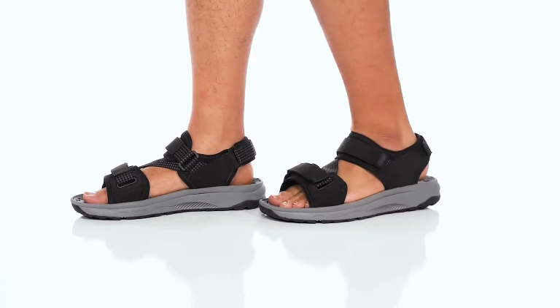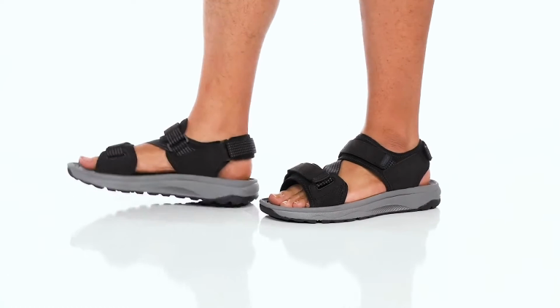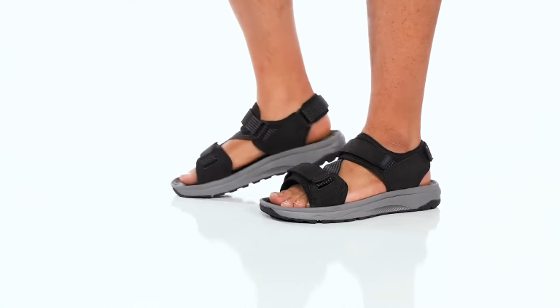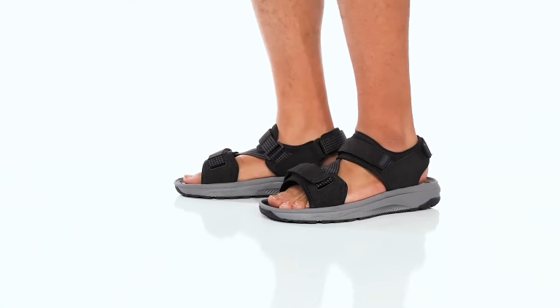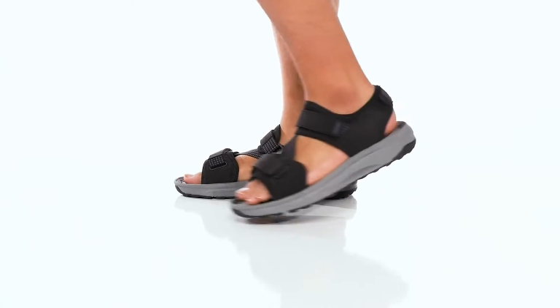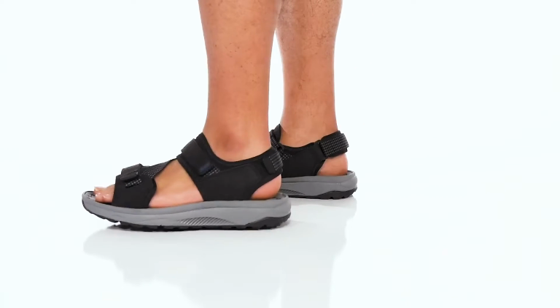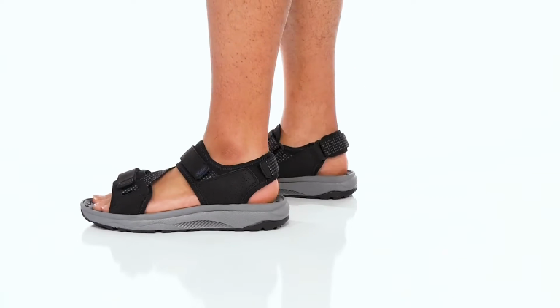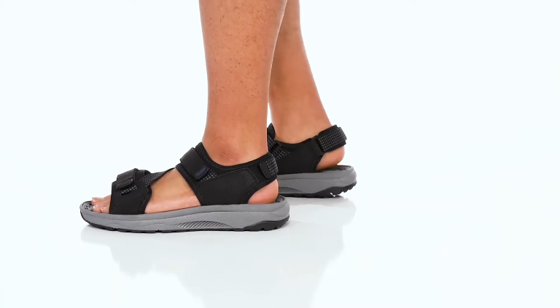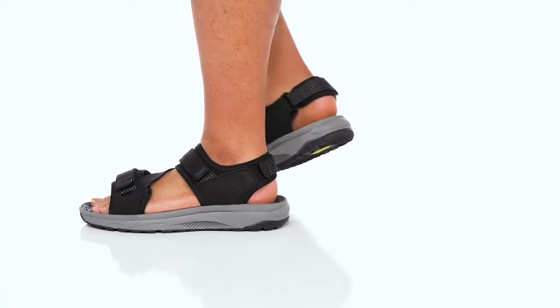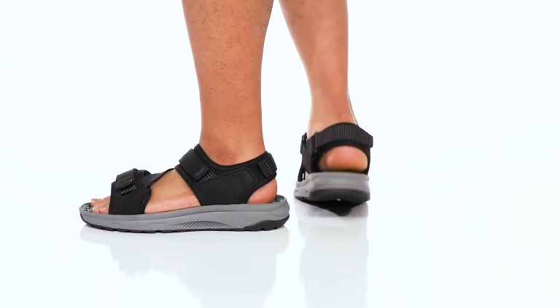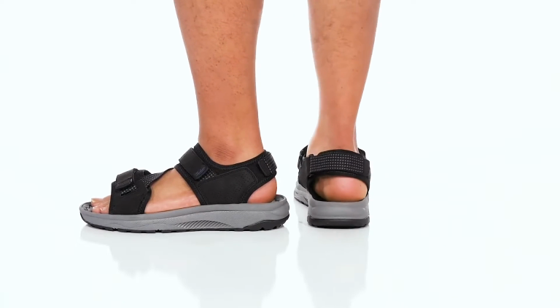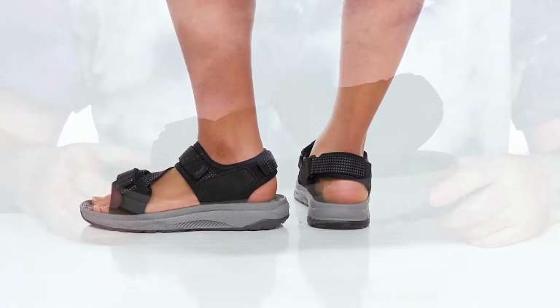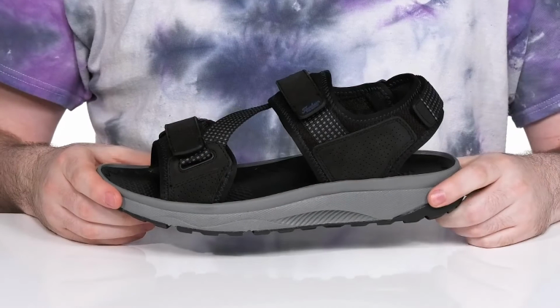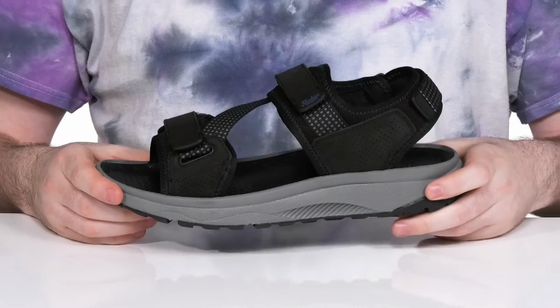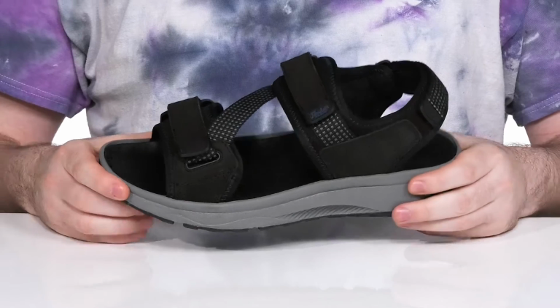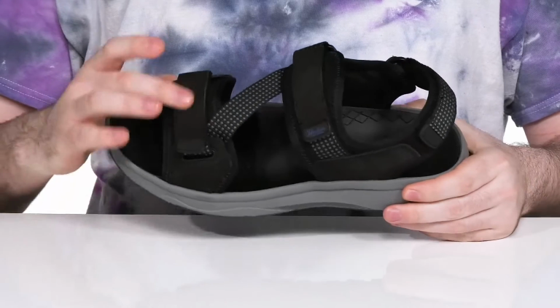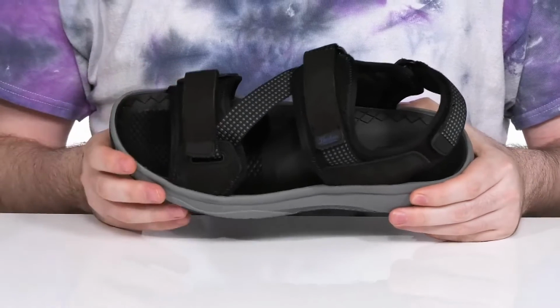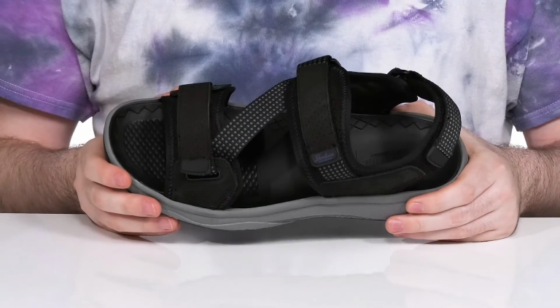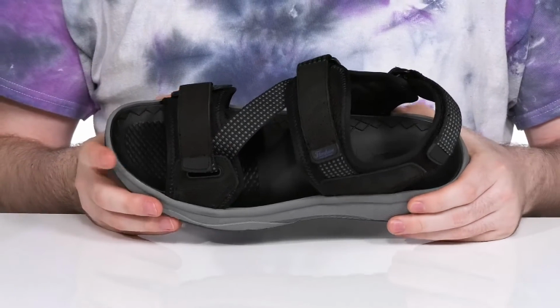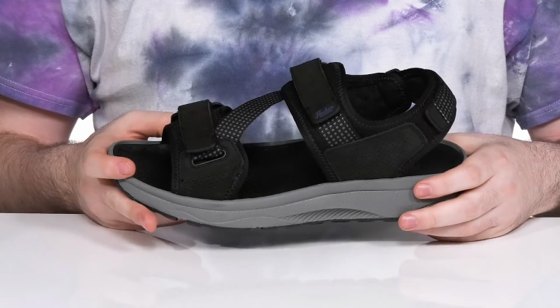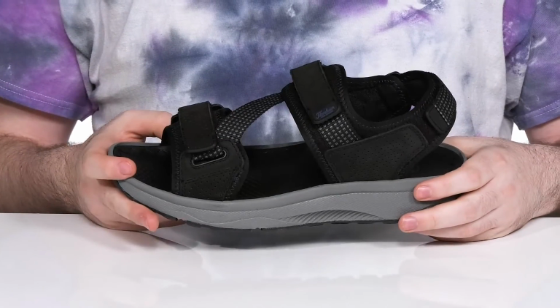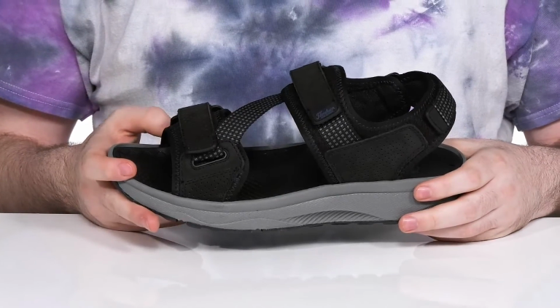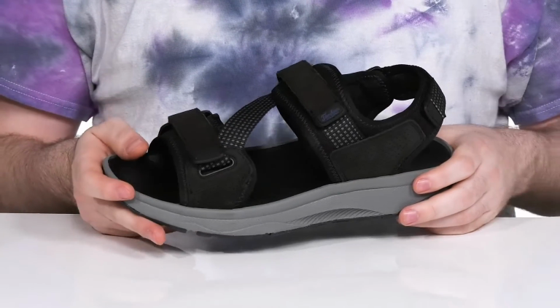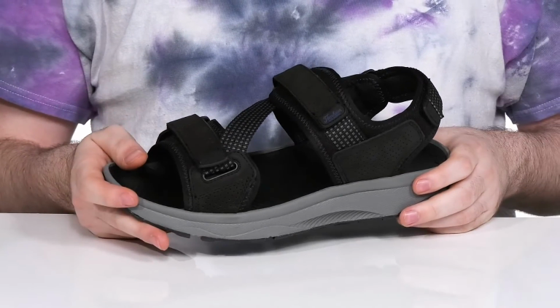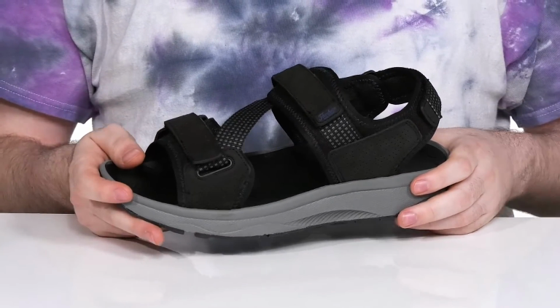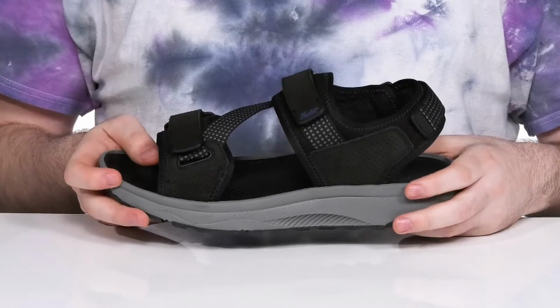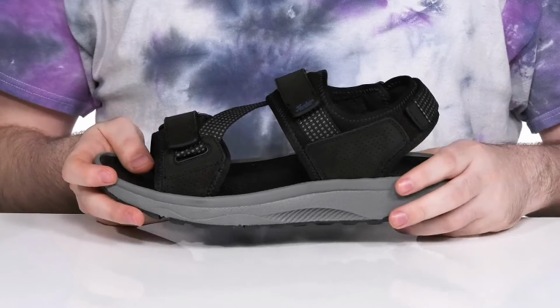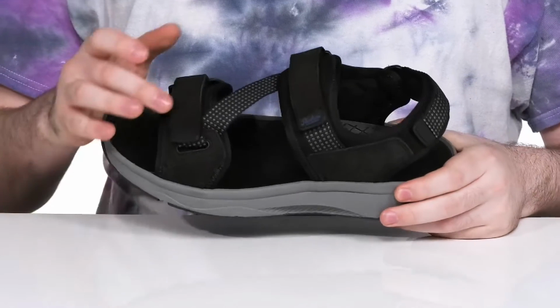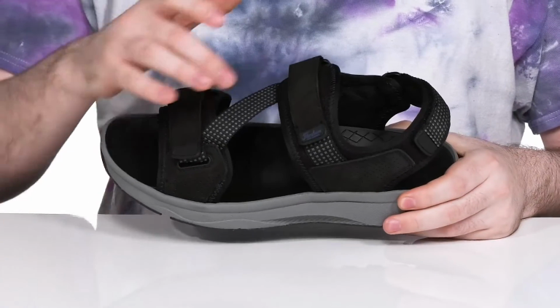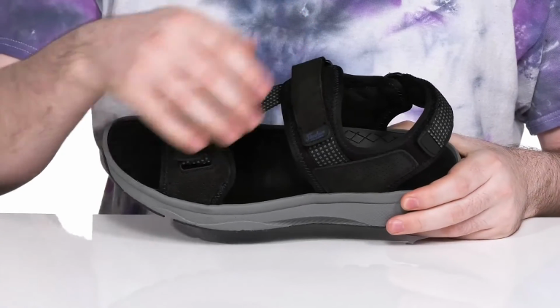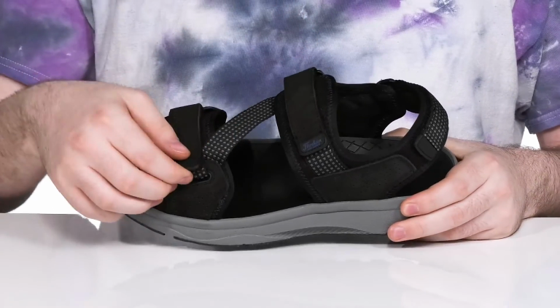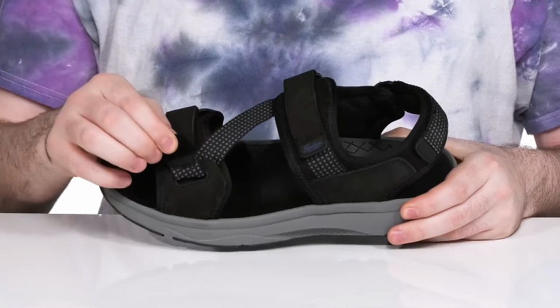Enjoy your summer in style without sacrificing comfort with this silhouette from Florsheim. This sandal has an upper made of textile, leather, as well as some nylon. It's going to keep it strong and quick drying.